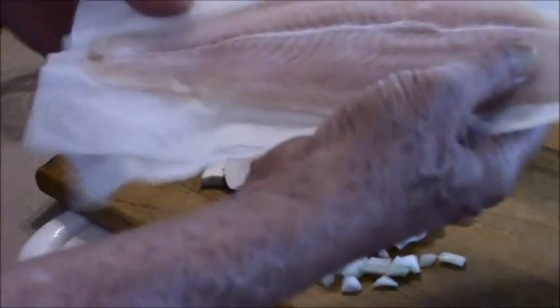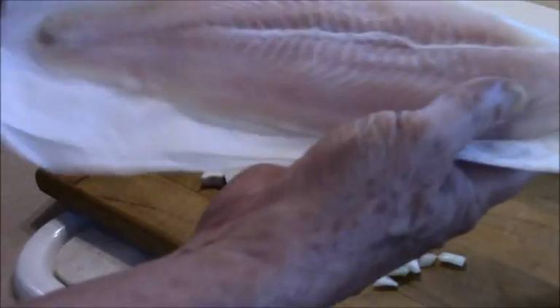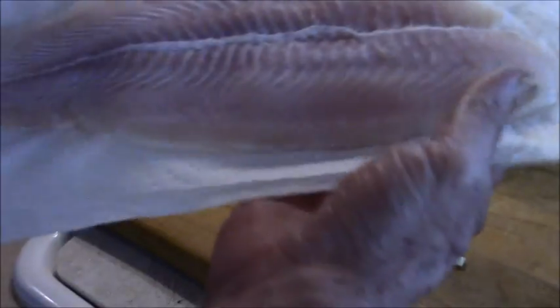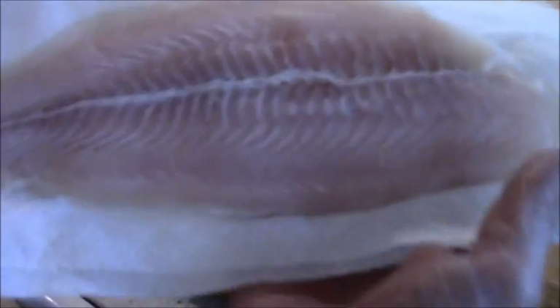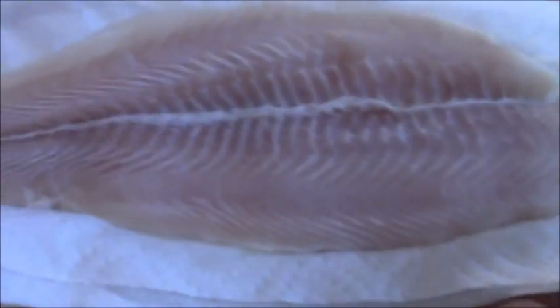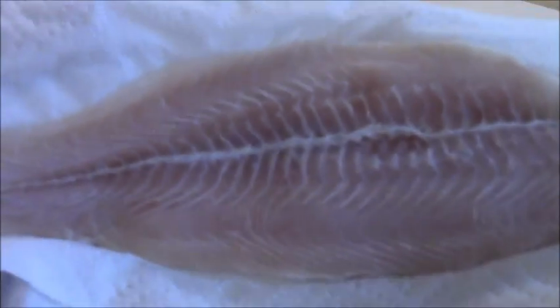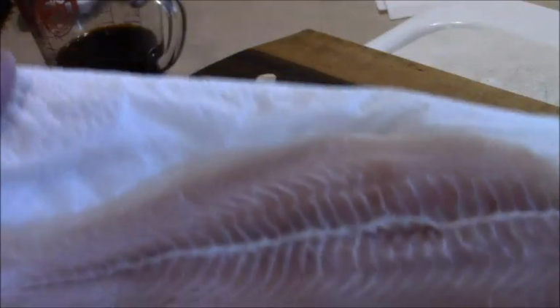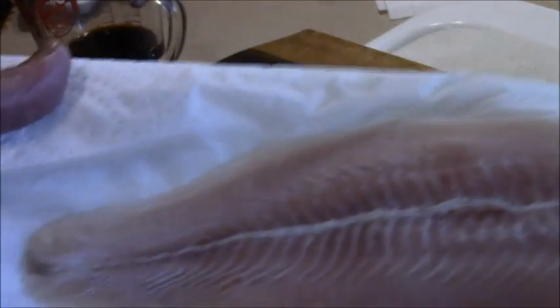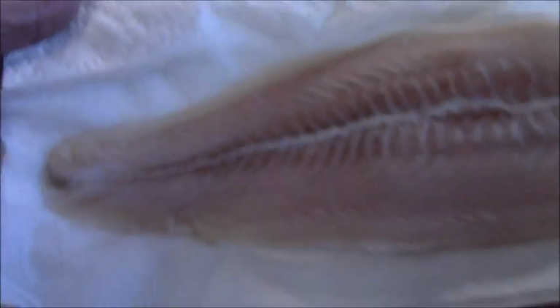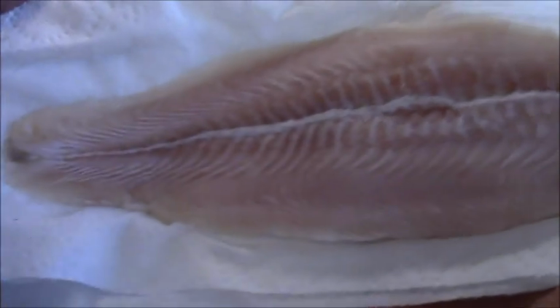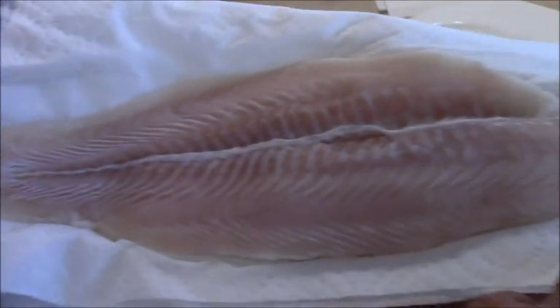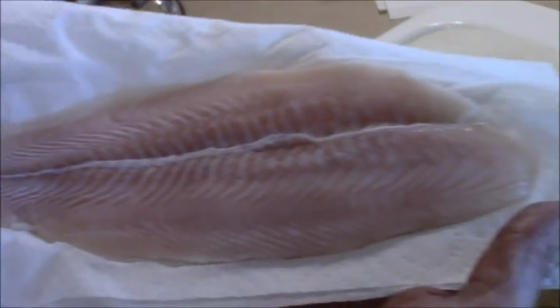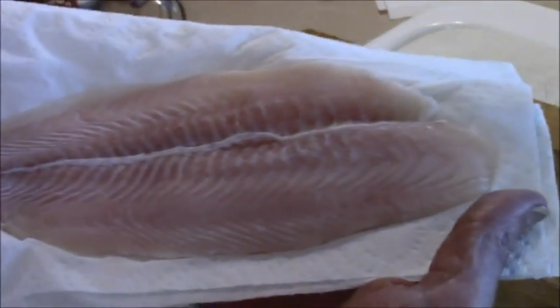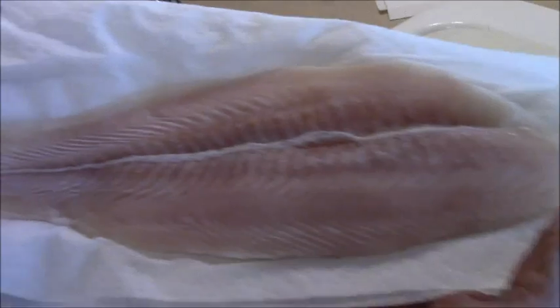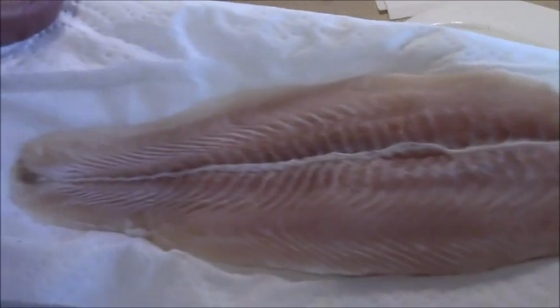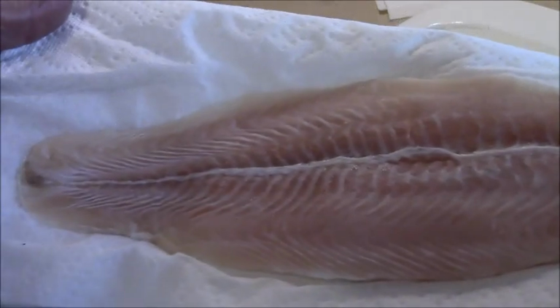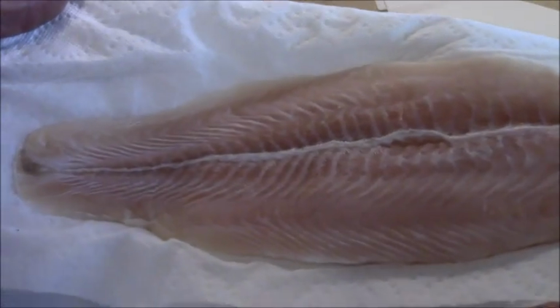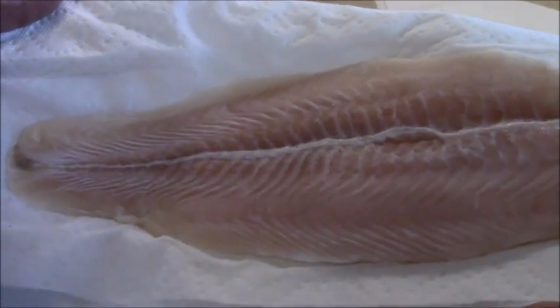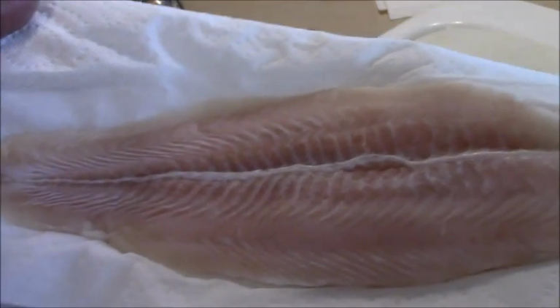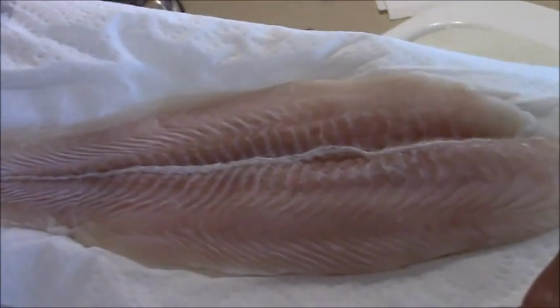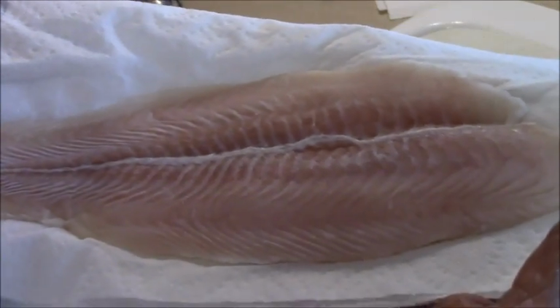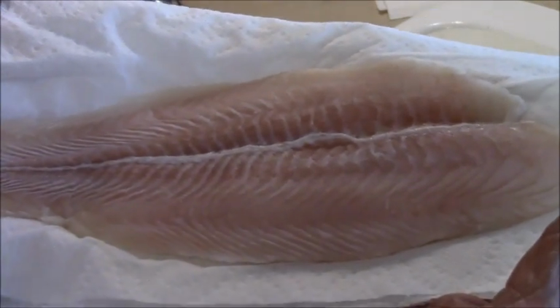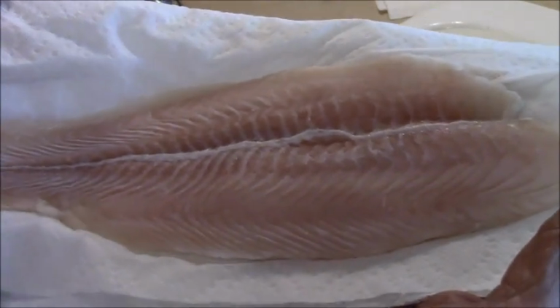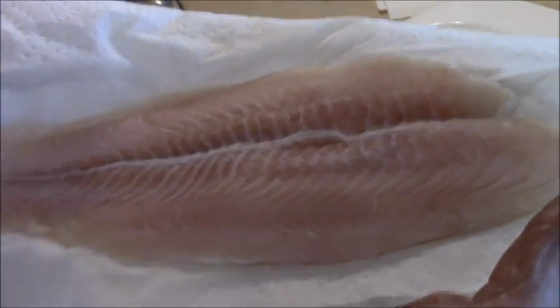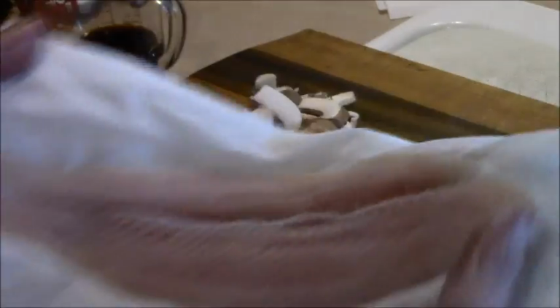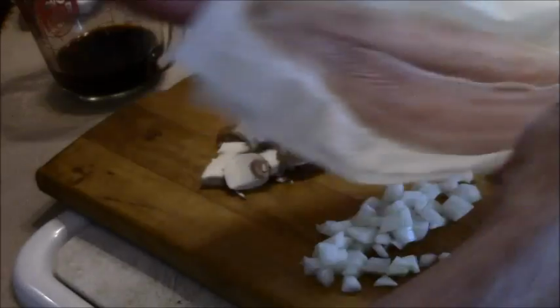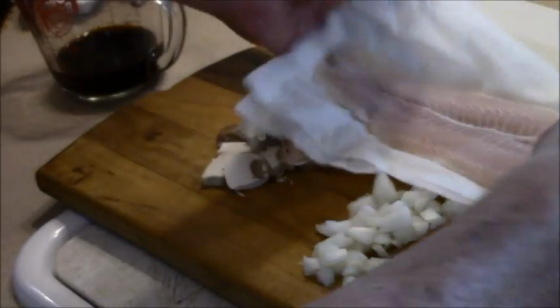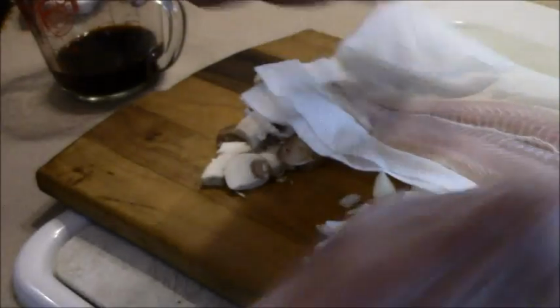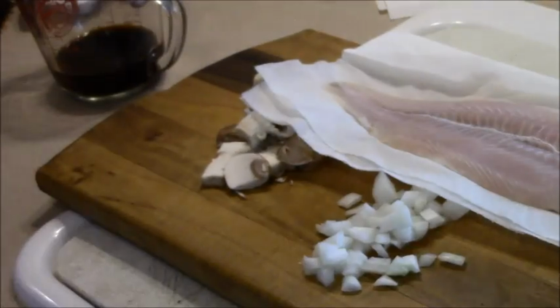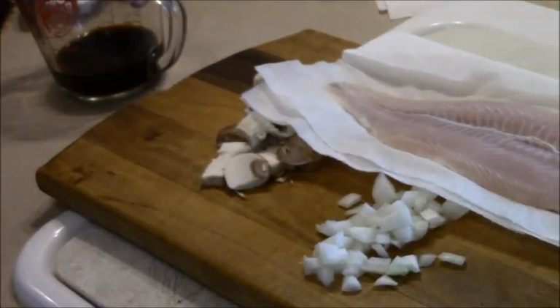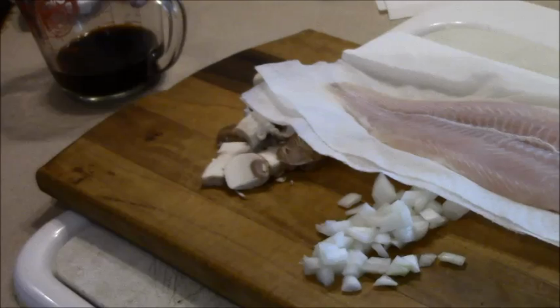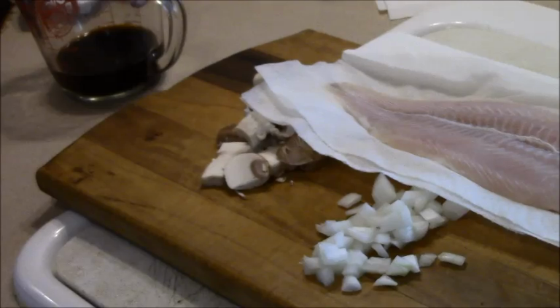This is basa, swai, whatever you want to call it. So I just sprinkle that with a little bit of salt and pepper and then I'll show you the next step.